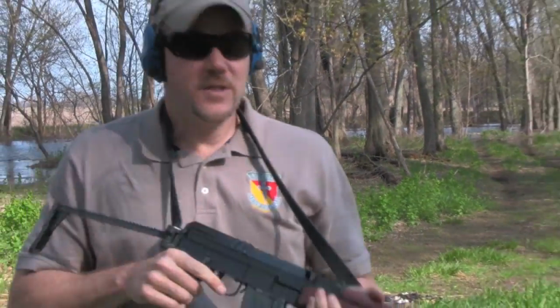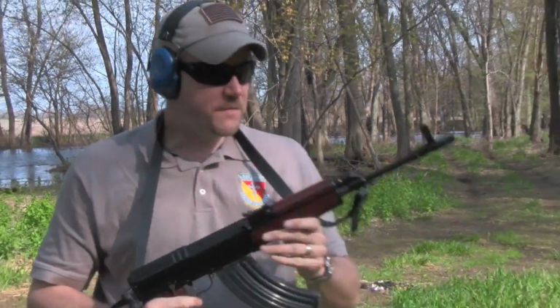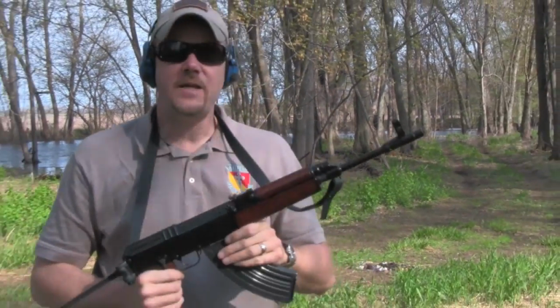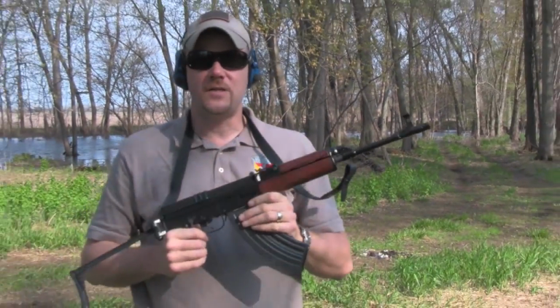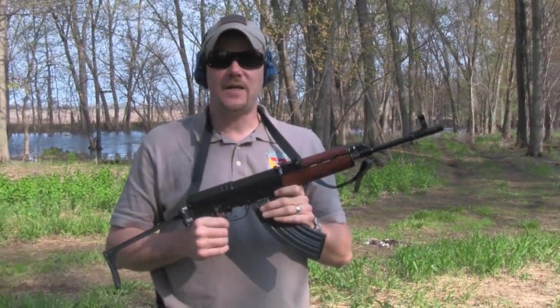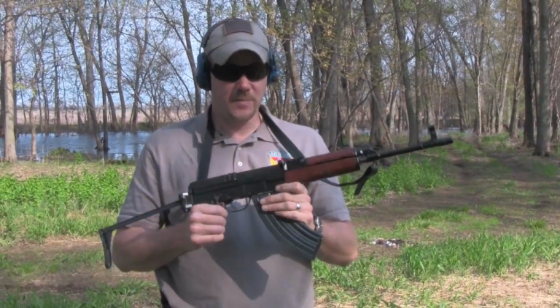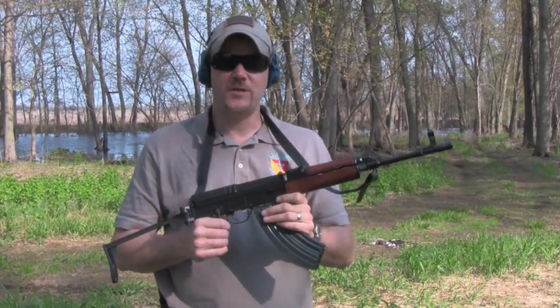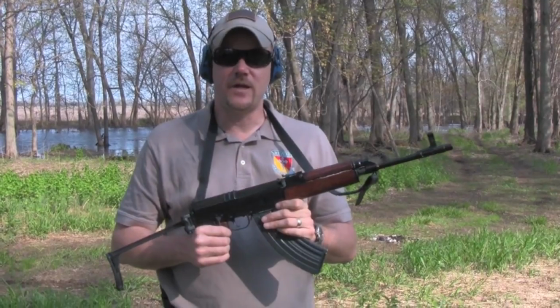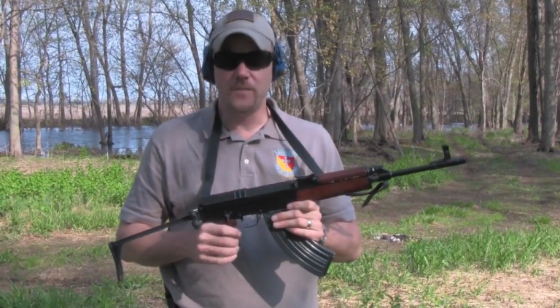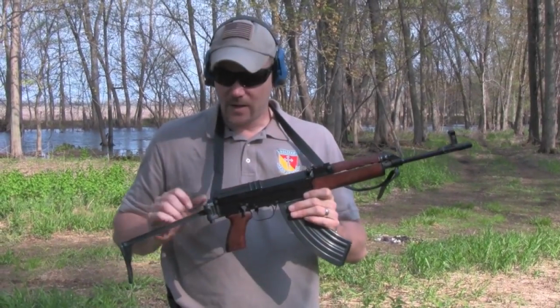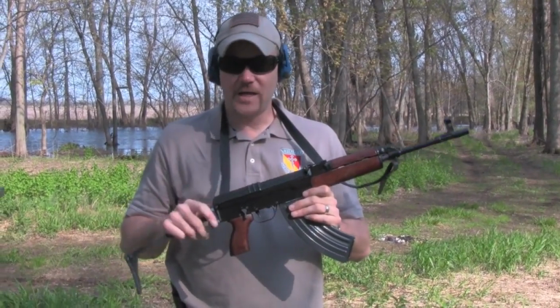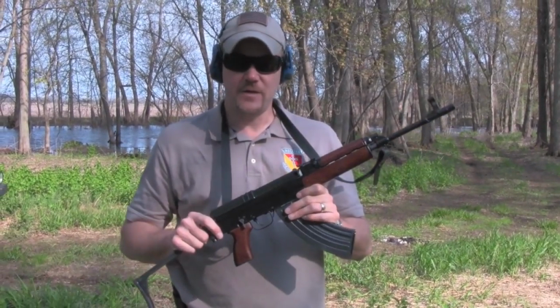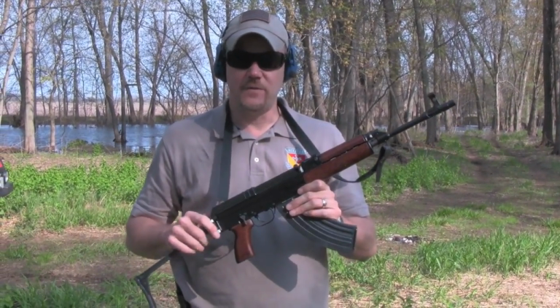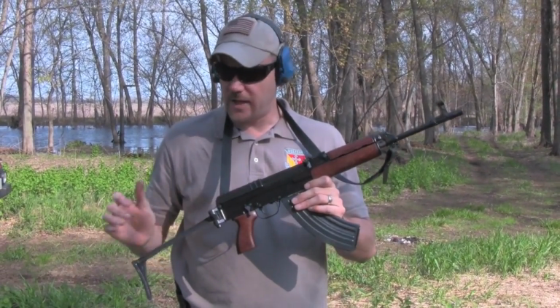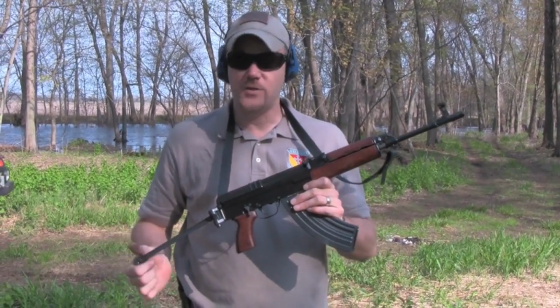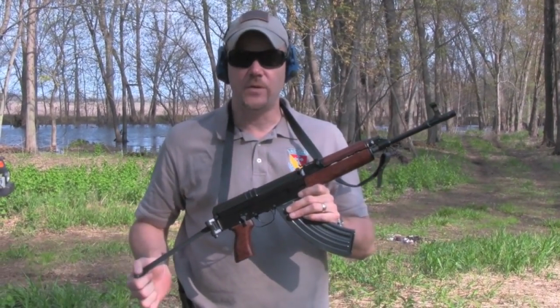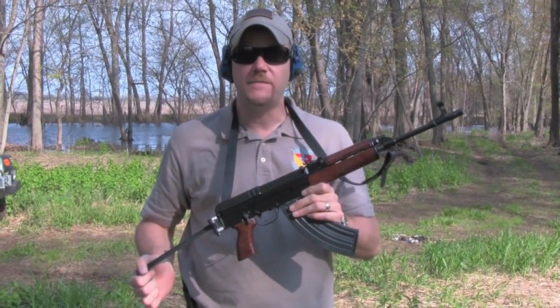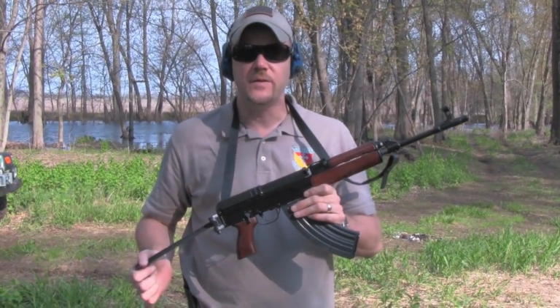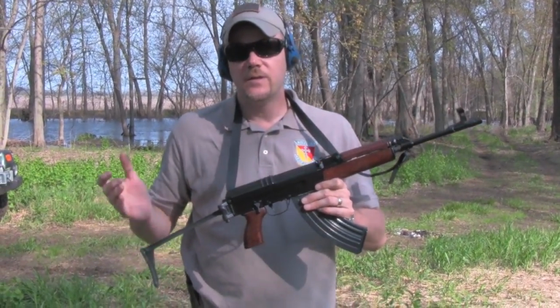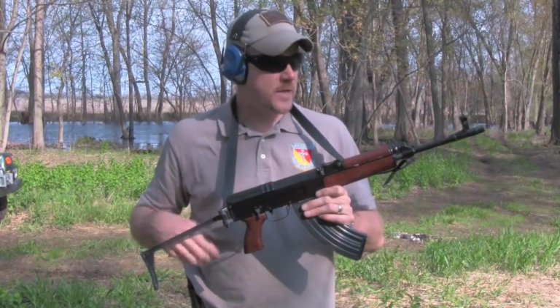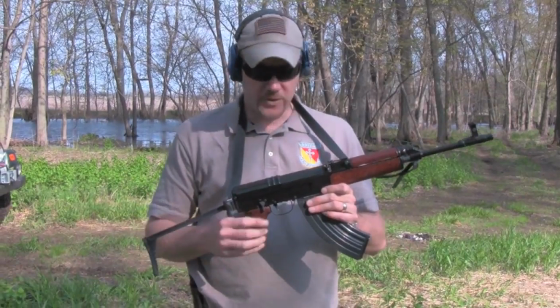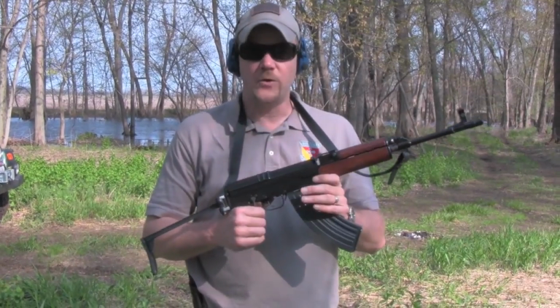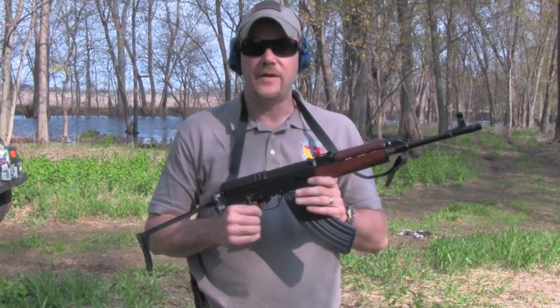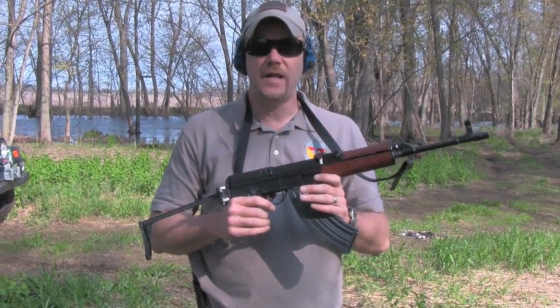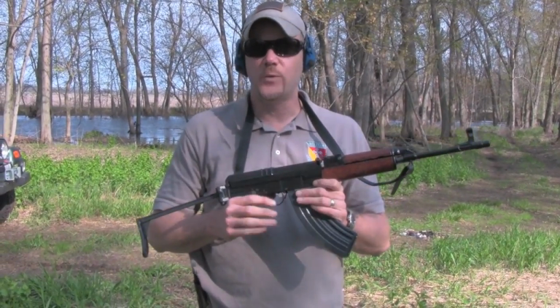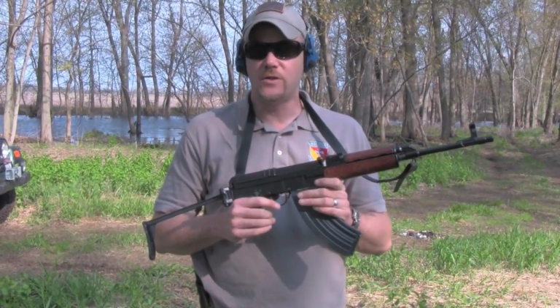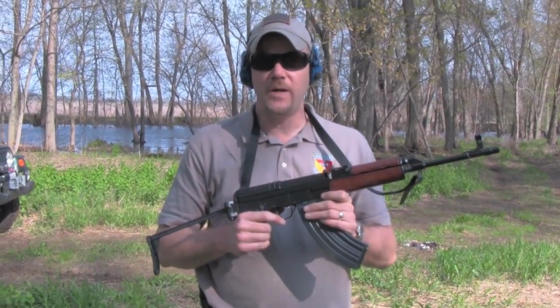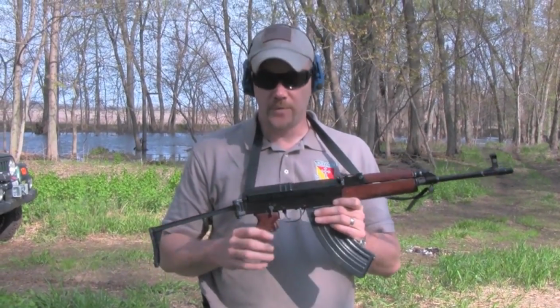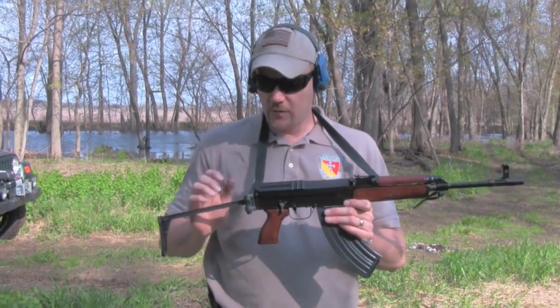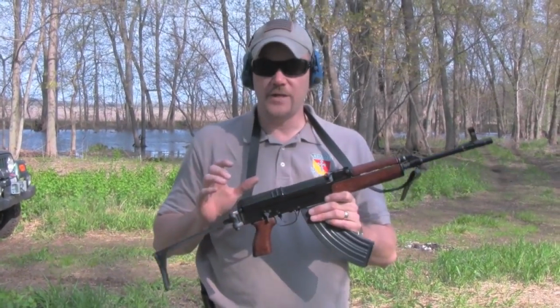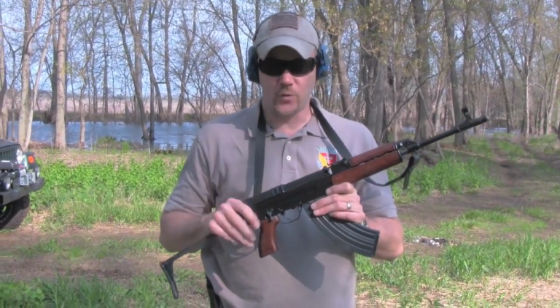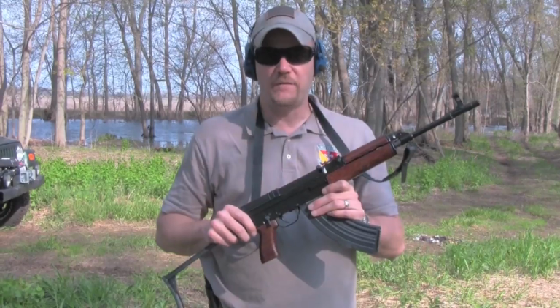This is the VZ 58. It's a Czechoslovakian 7.62x39 rifle. I'm actually kind of a fan of this rifle. I like shooting this rifle more than an AK-47. The reason being it's a little bit smaller, a little bit lighter, very handy, and the recoil is a little bit more manageable. Overall, I think it's a great rifle.